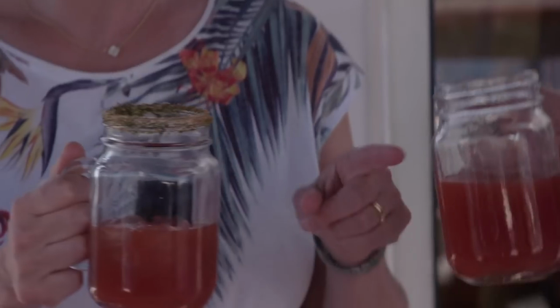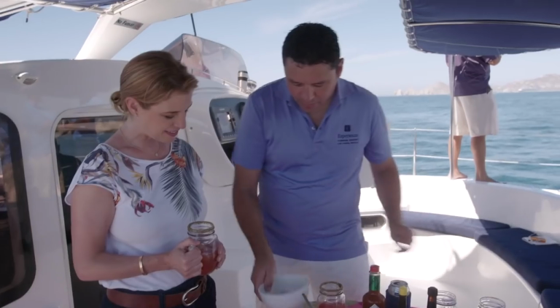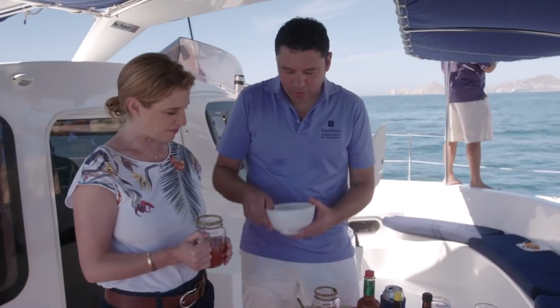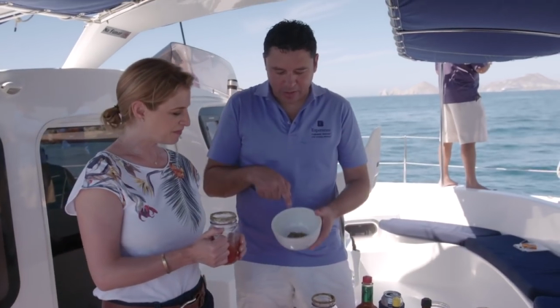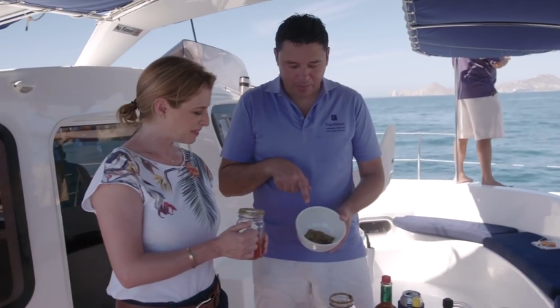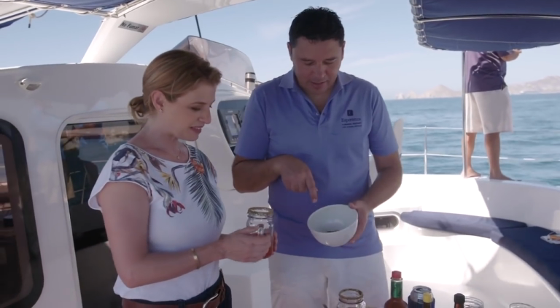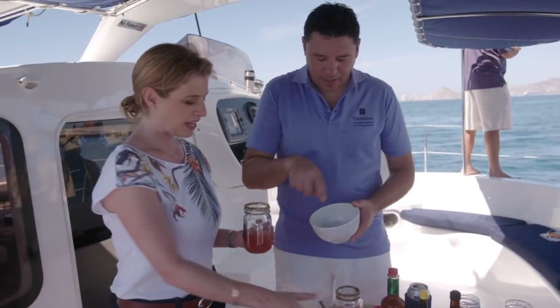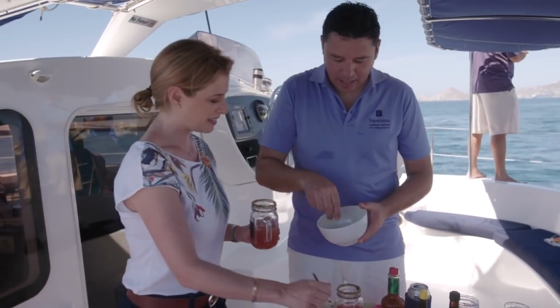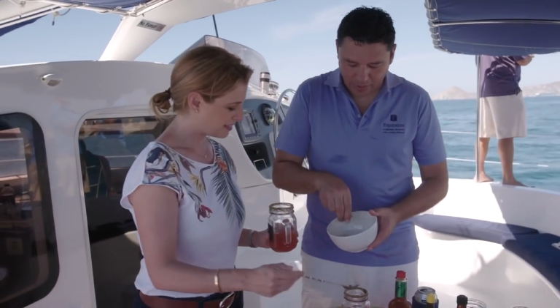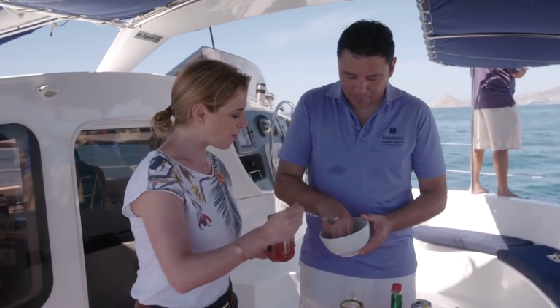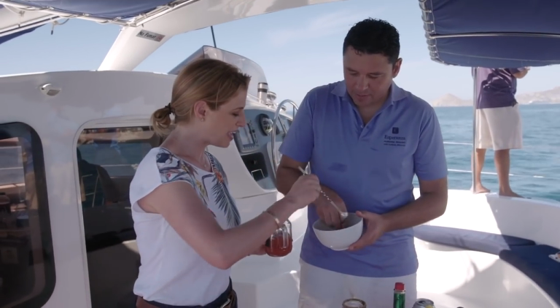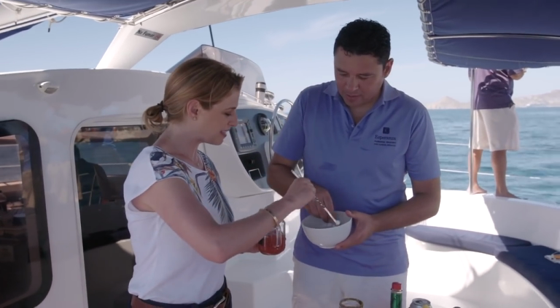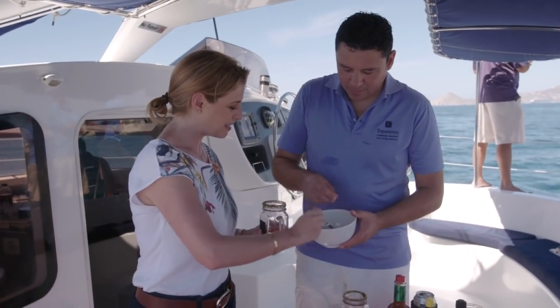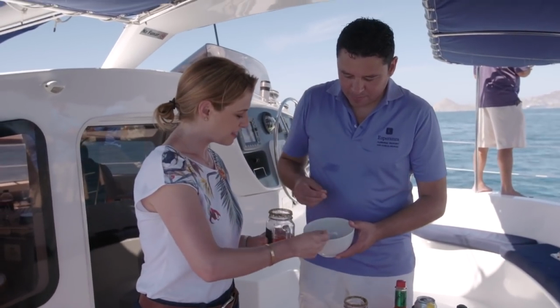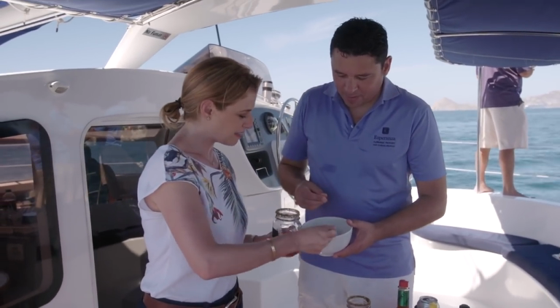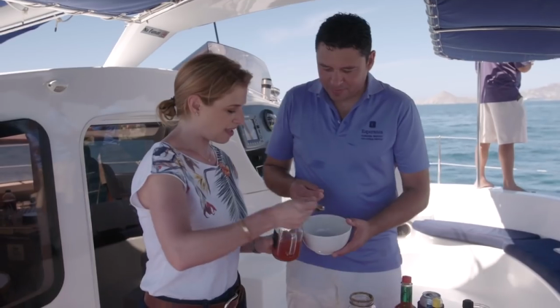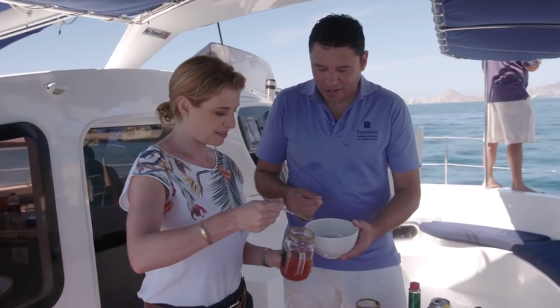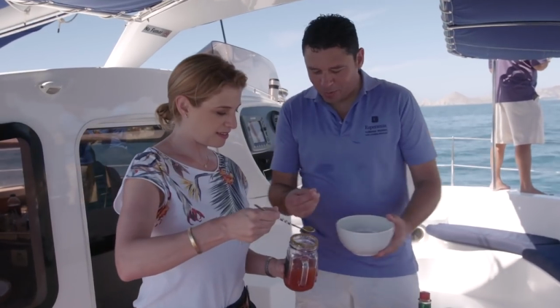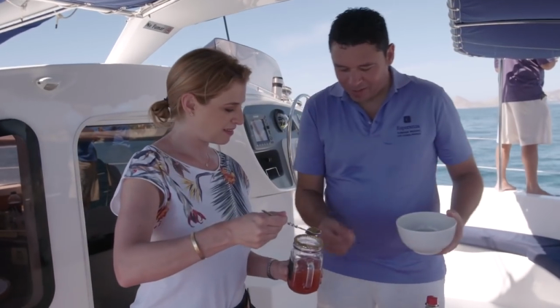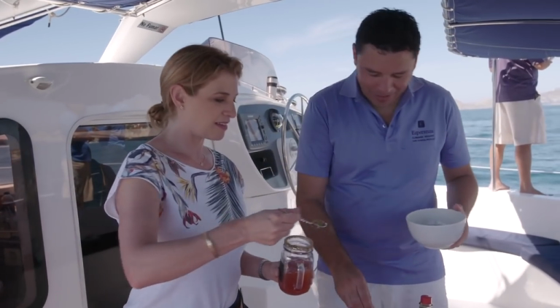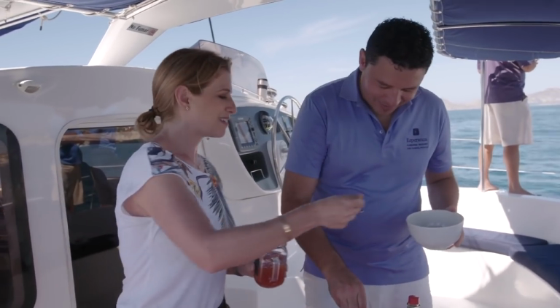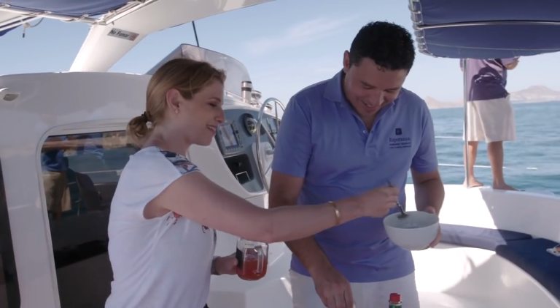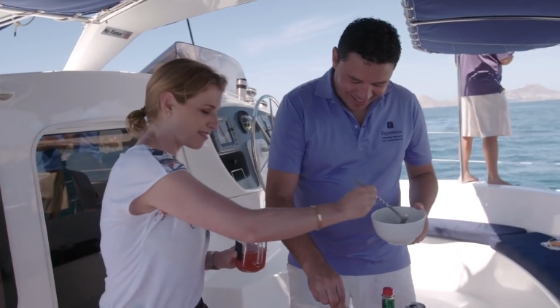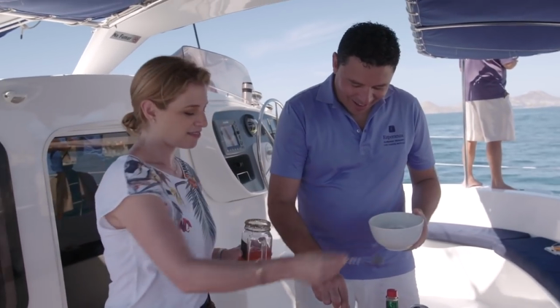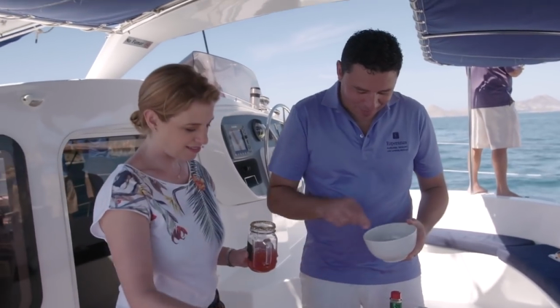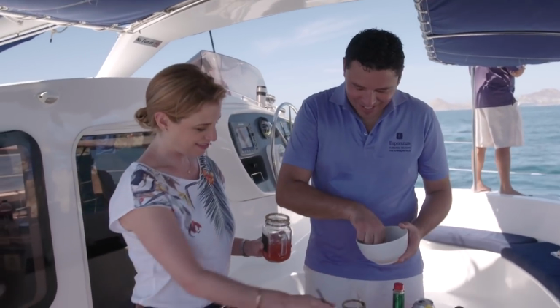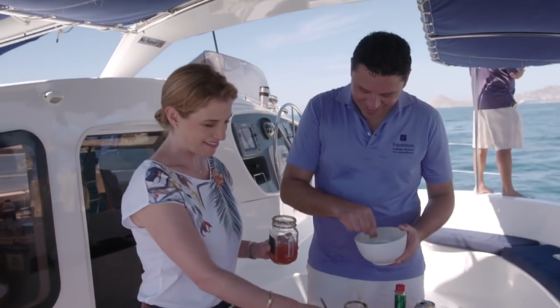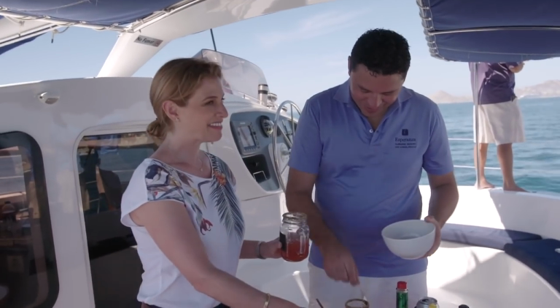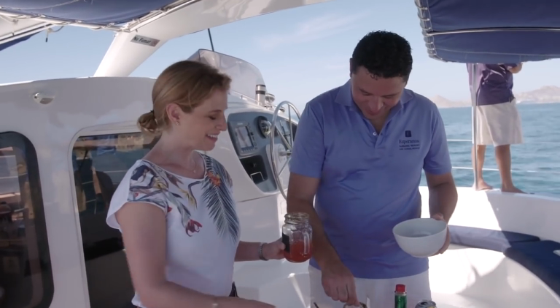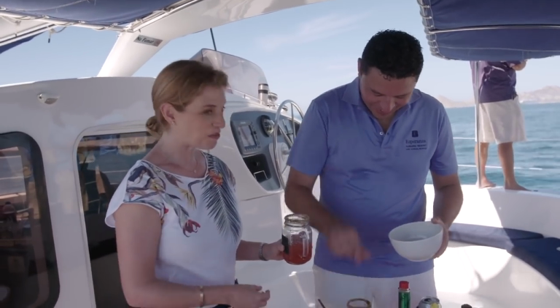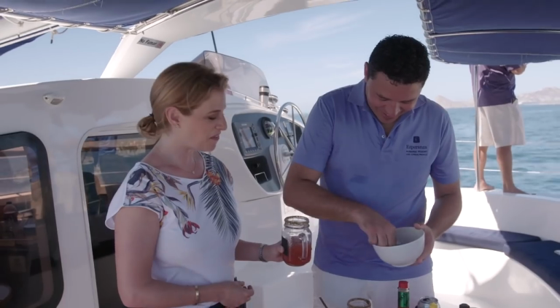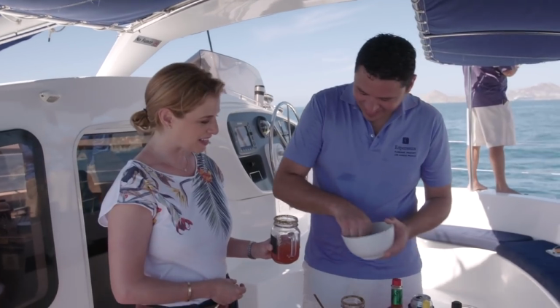Now we'll be mixing with our mix inside. I like to do it by hand to feel how much I'm going to put in. Let's do it with feeling.